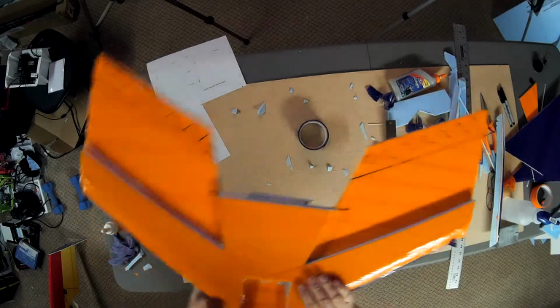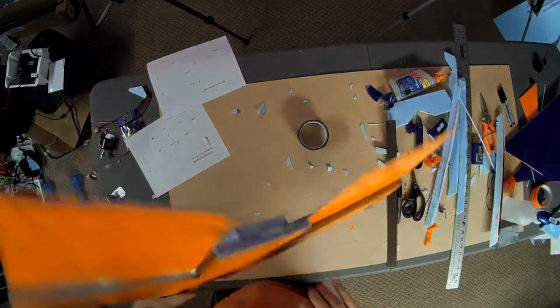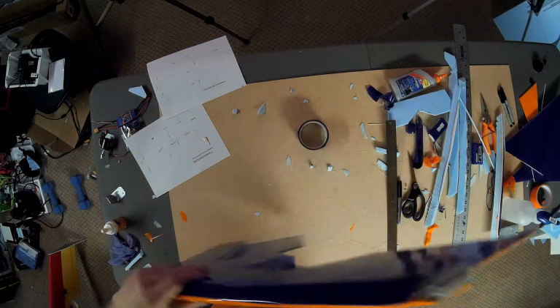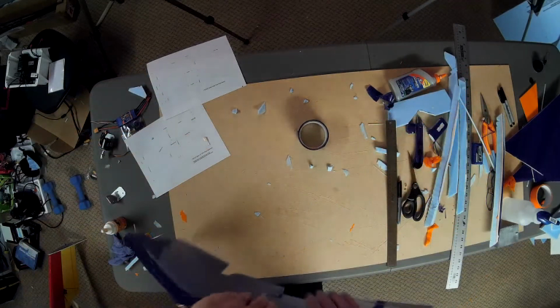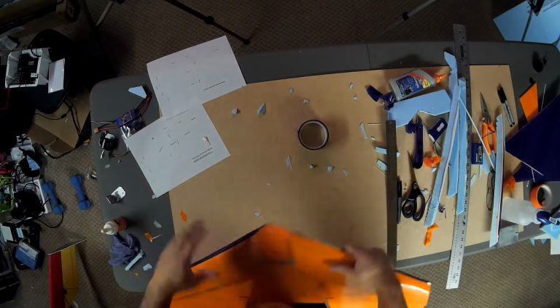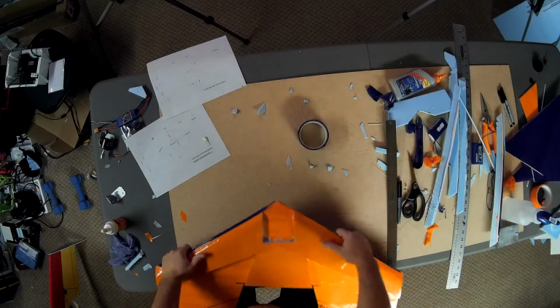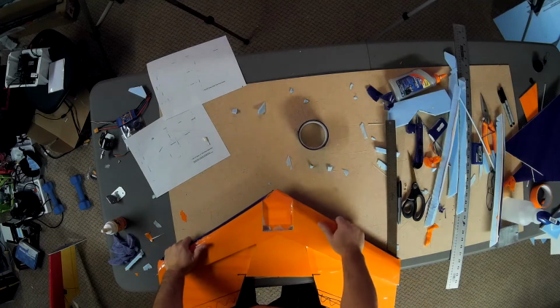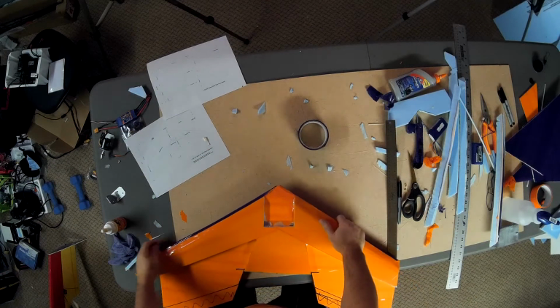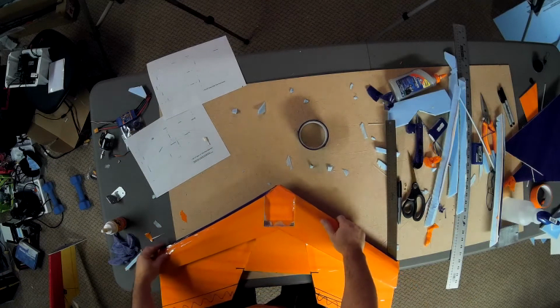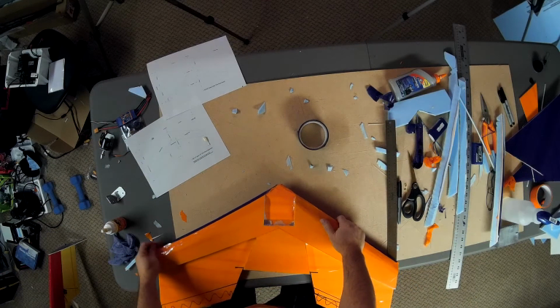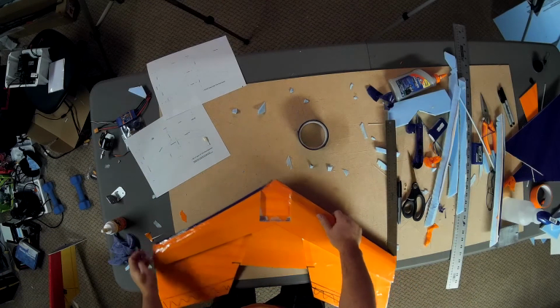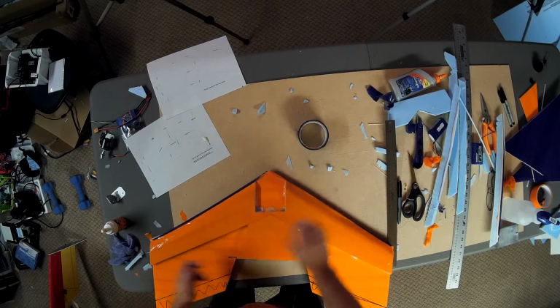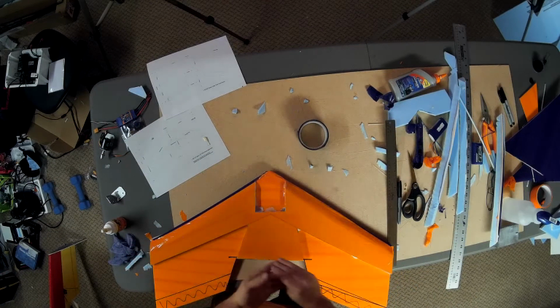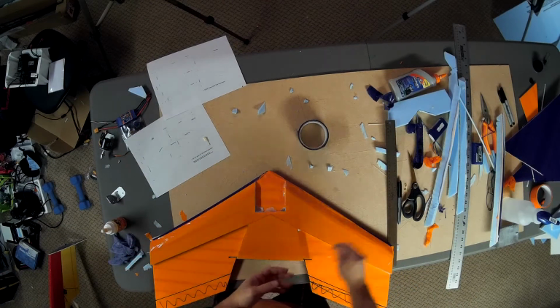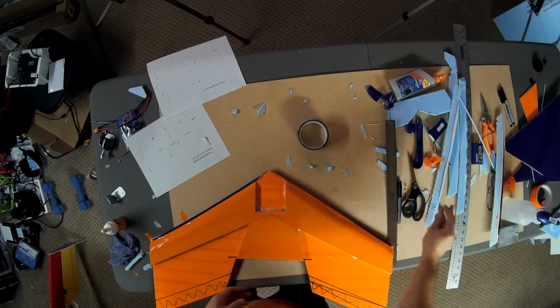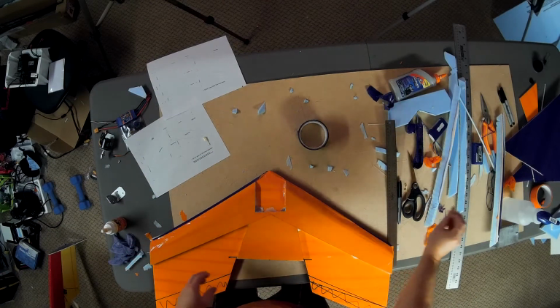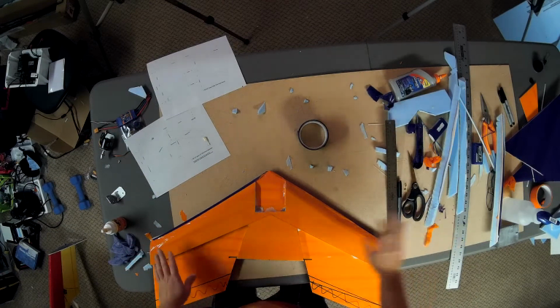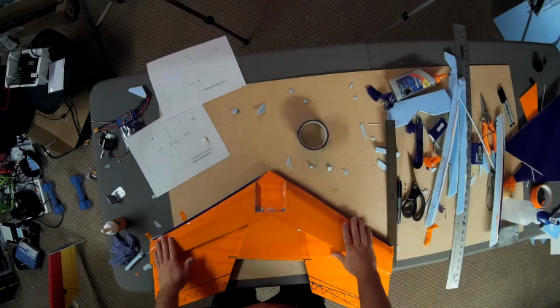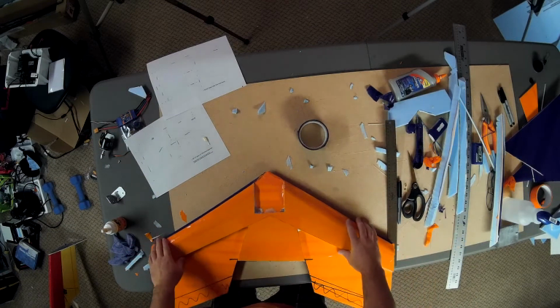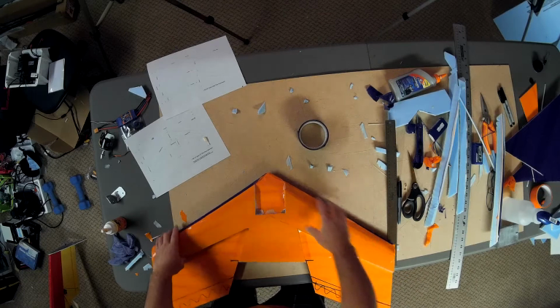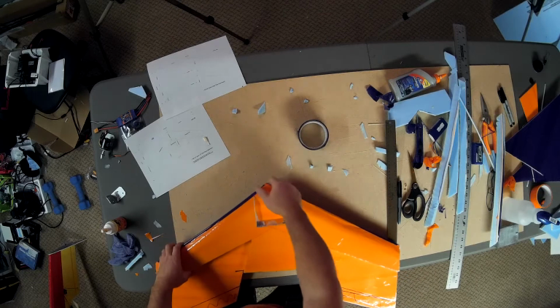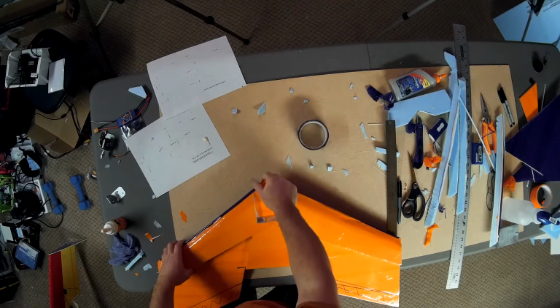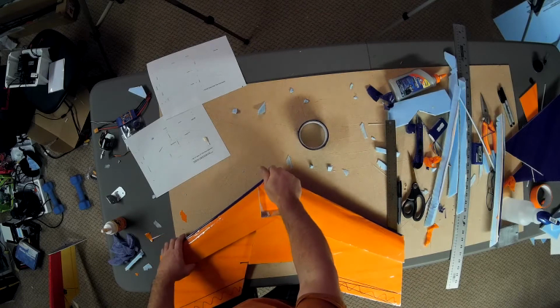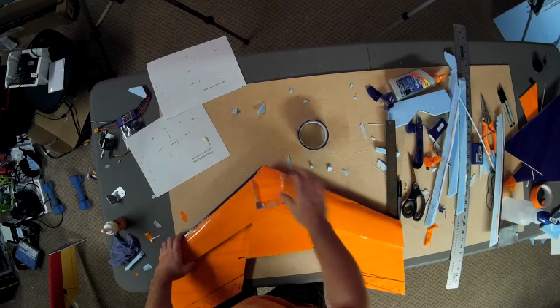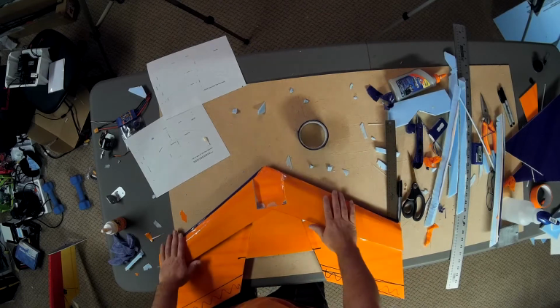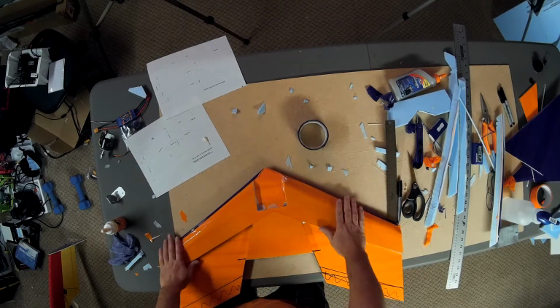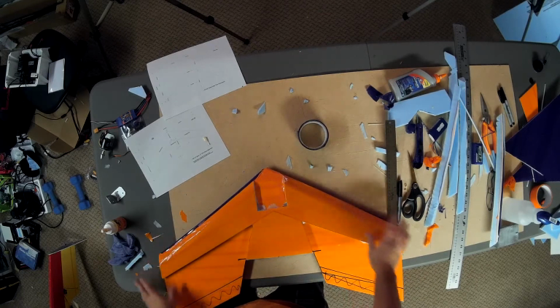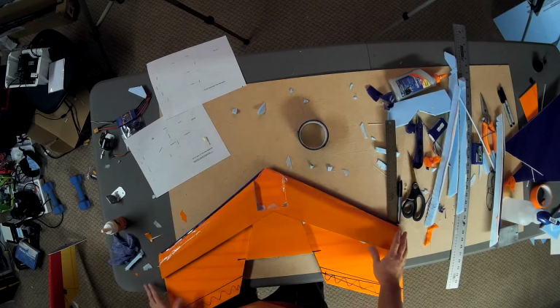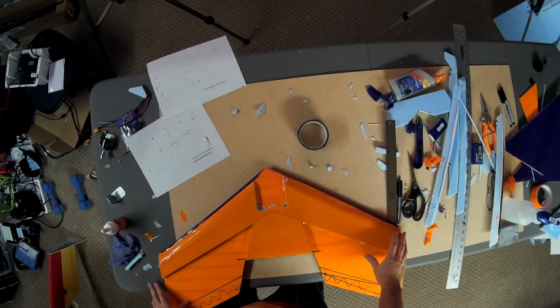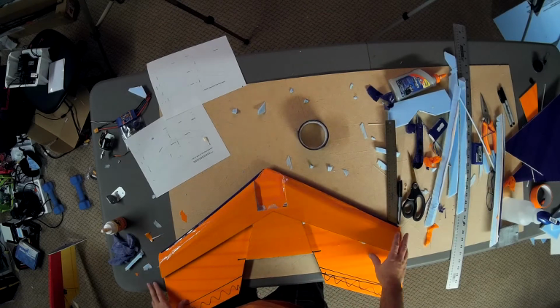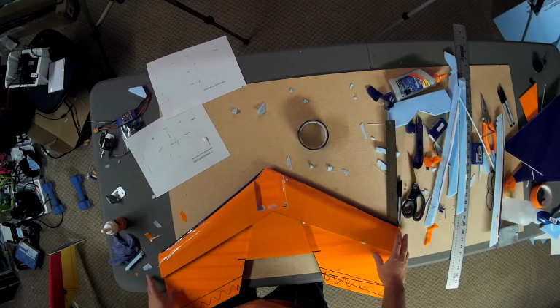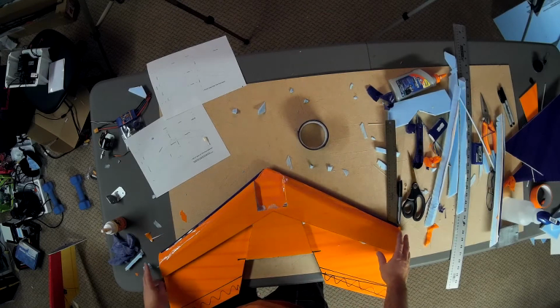We're almost ready to mount some electronics. I'm going to shut down the cameras and do a little bit of cleanup first.